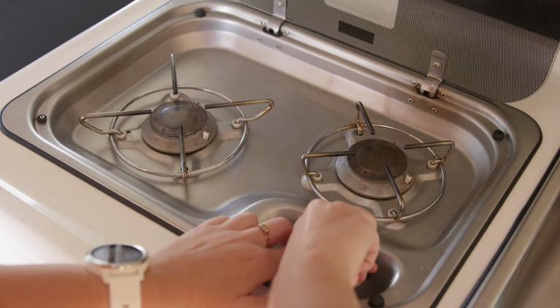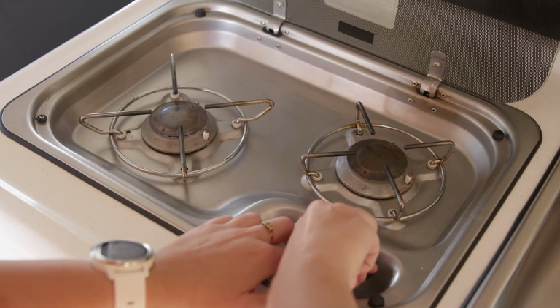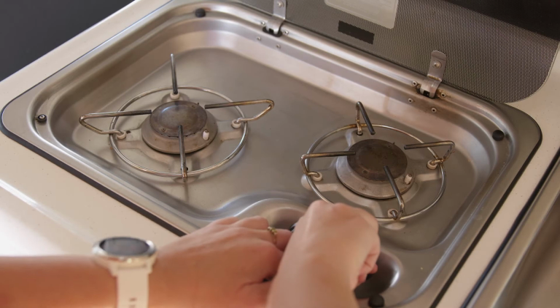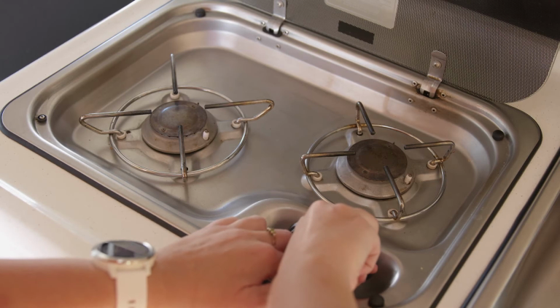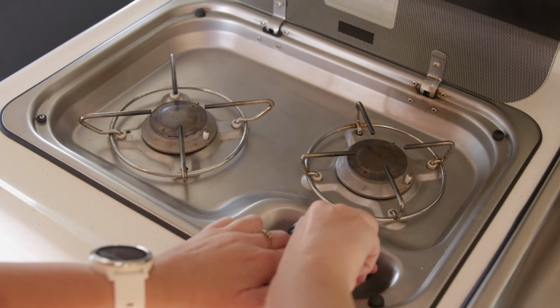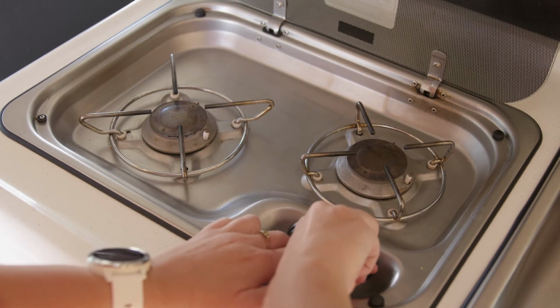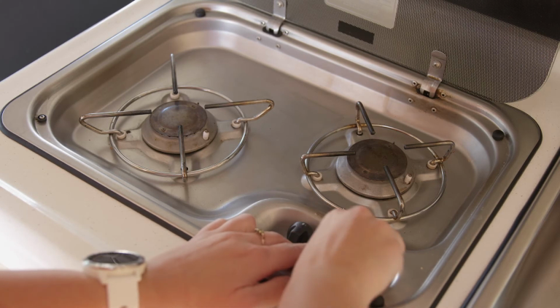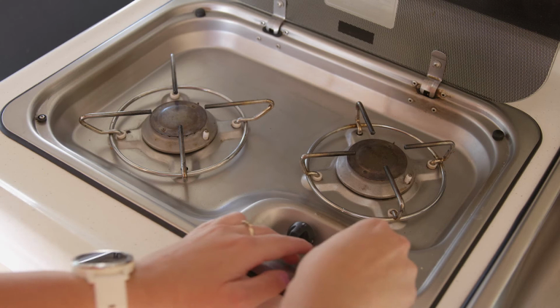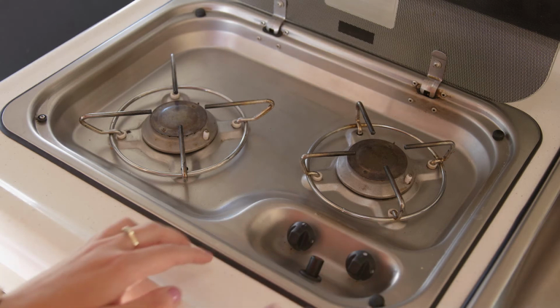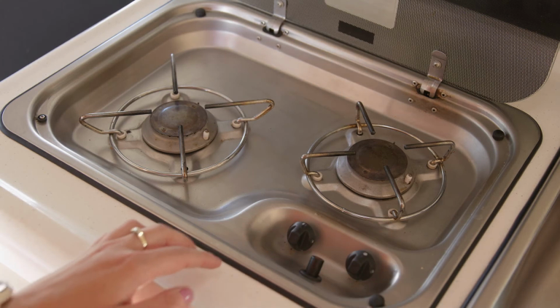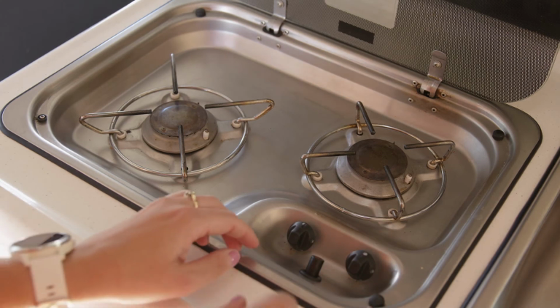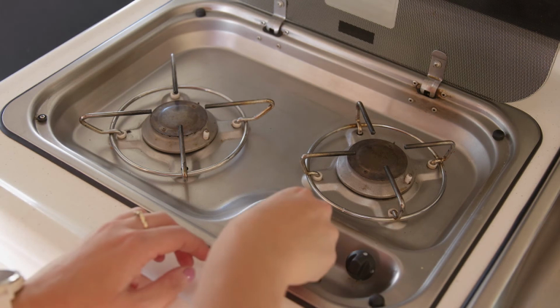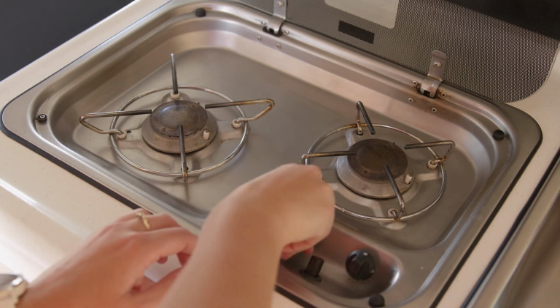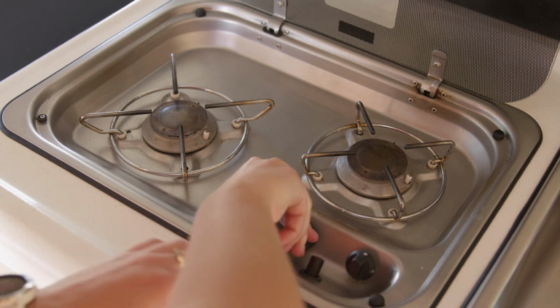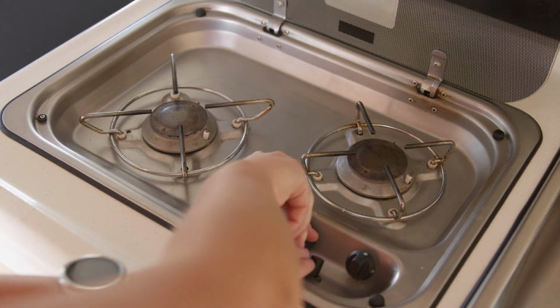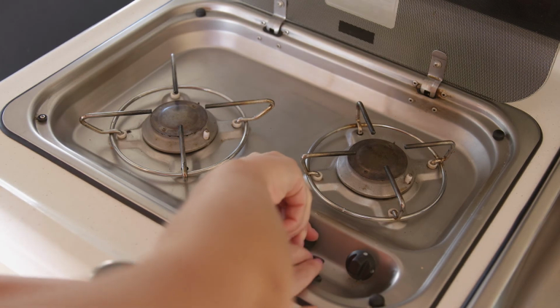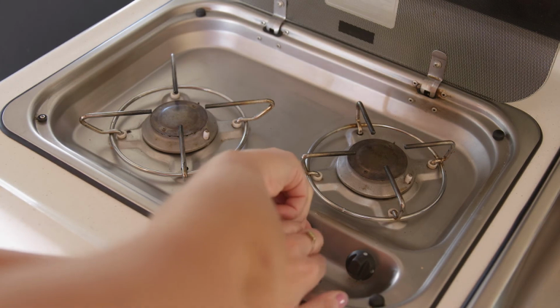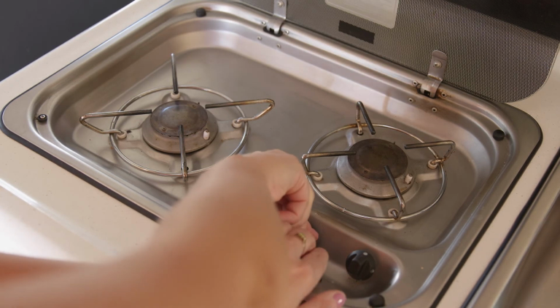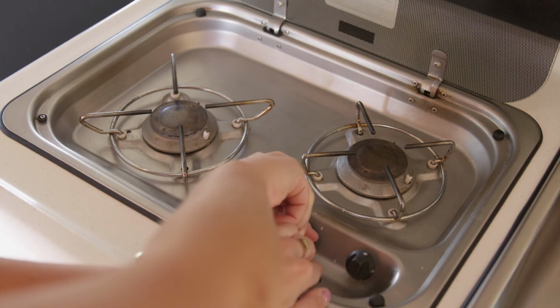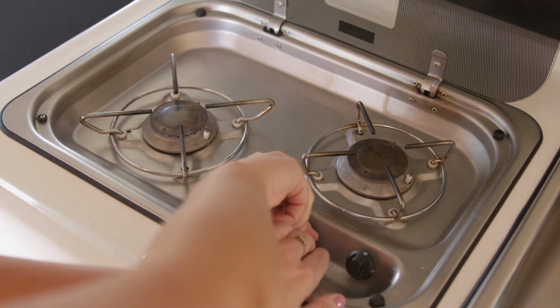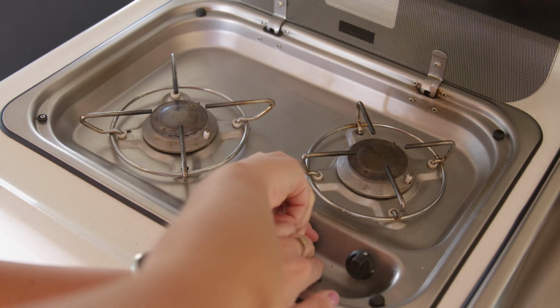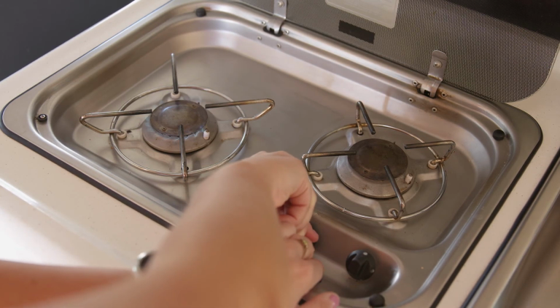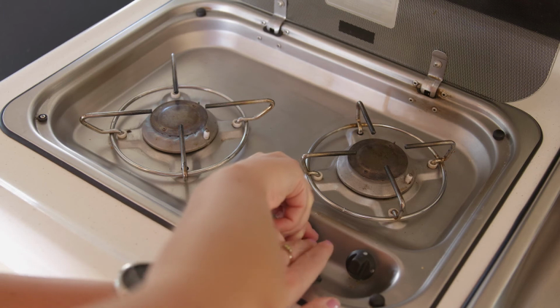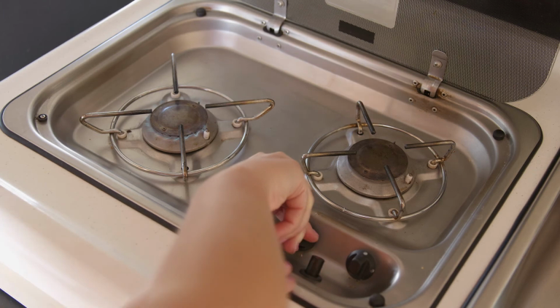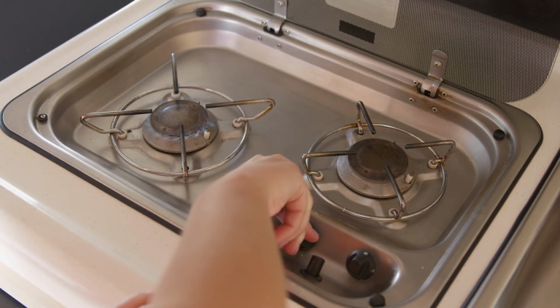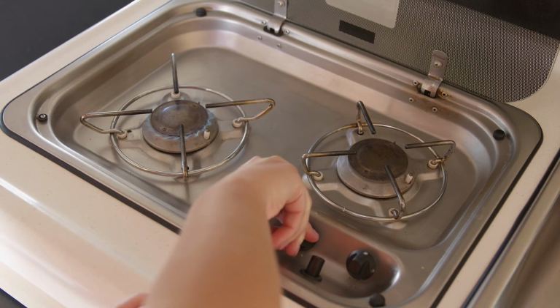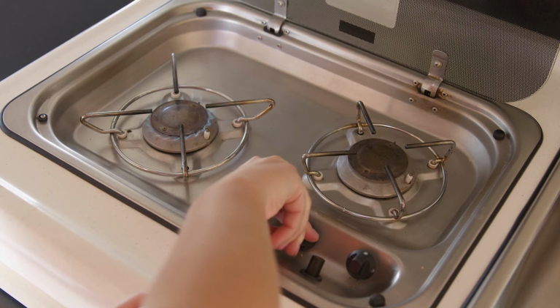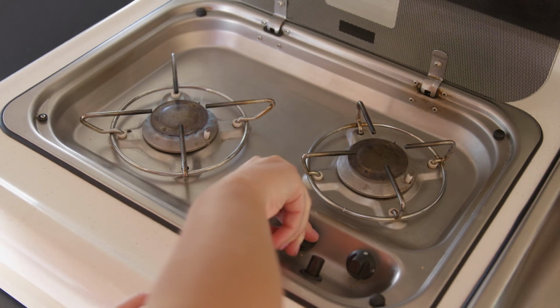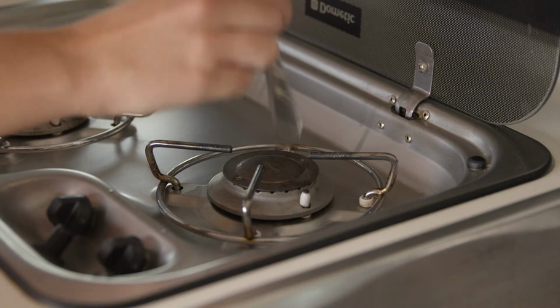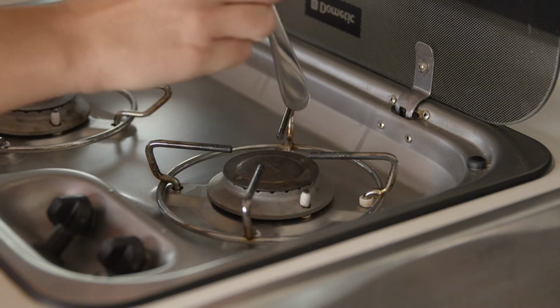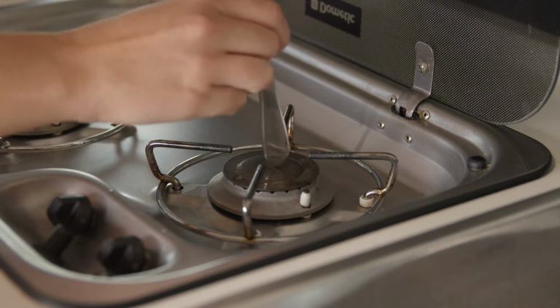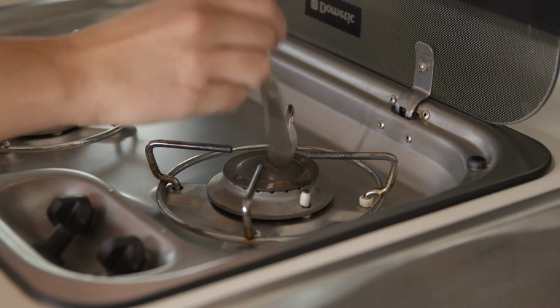Check if the other burner works. If only one of the burners is not working, it may be caused by dirt or carbon buildup. This may be cleared by tapping the LPG burner firmly.